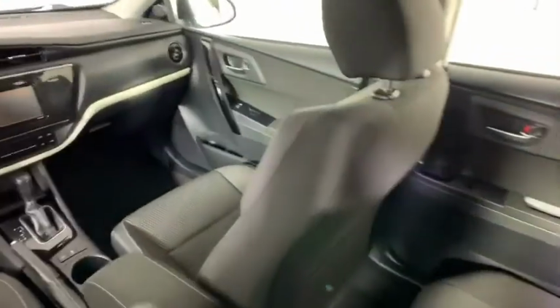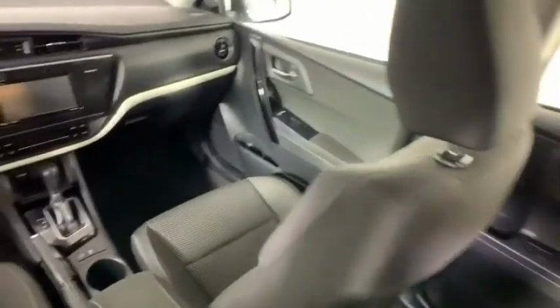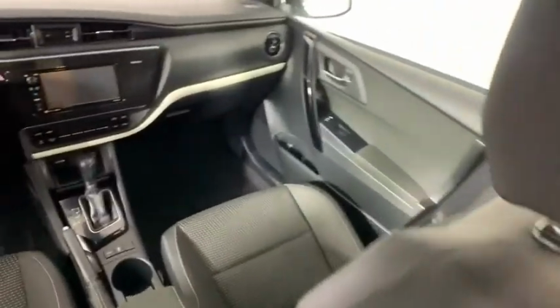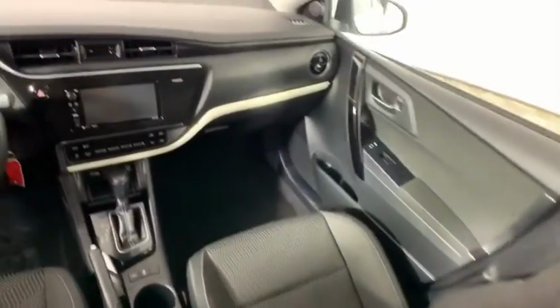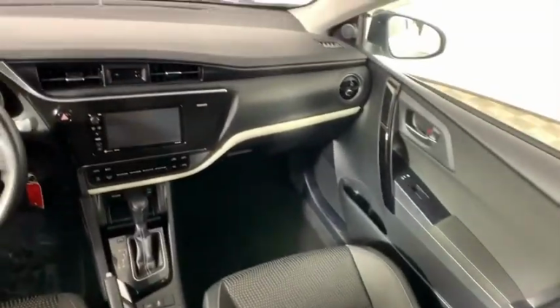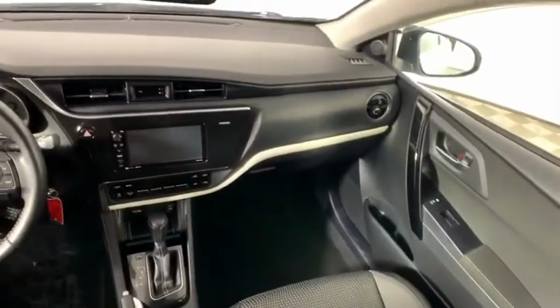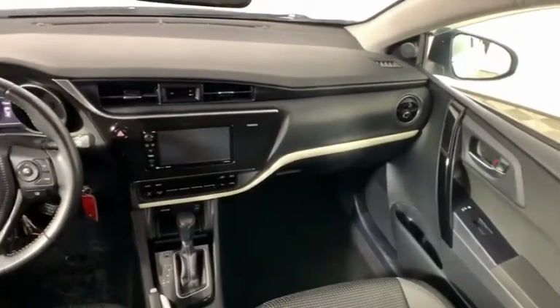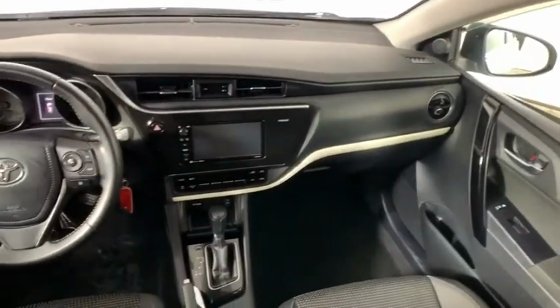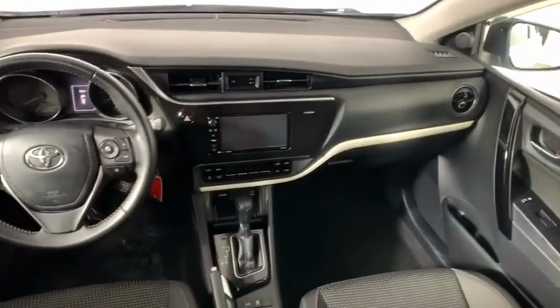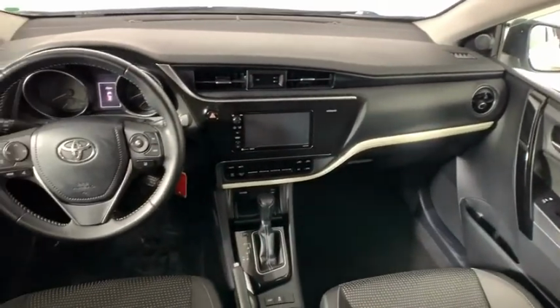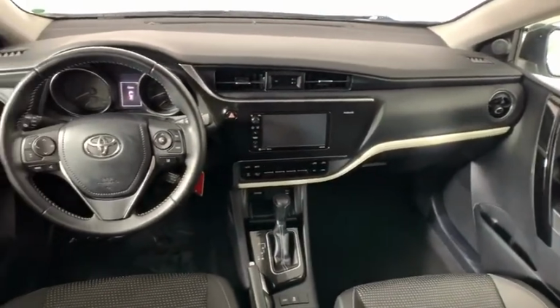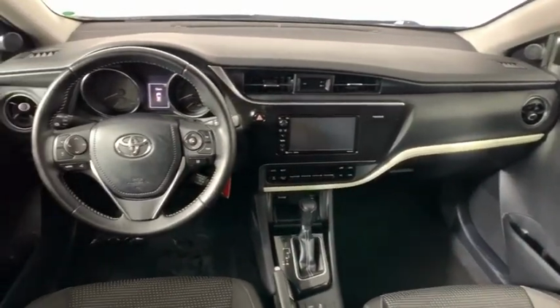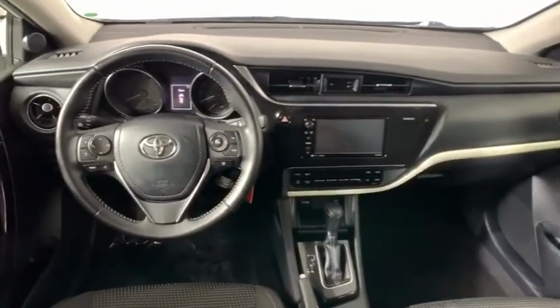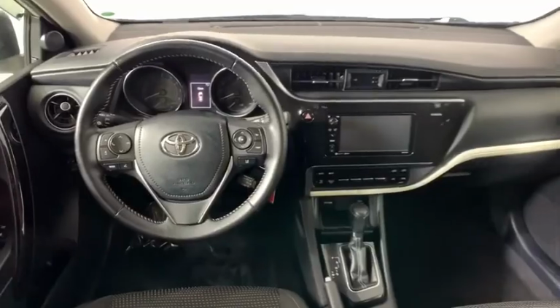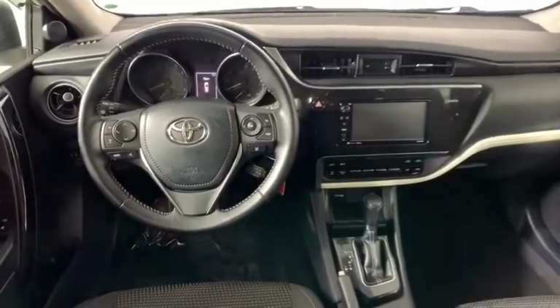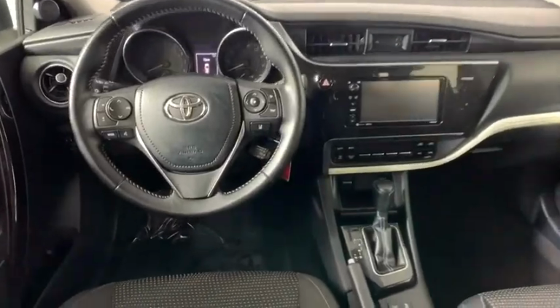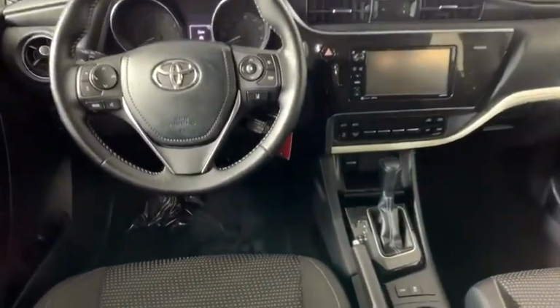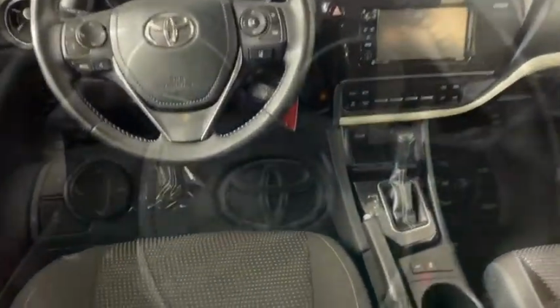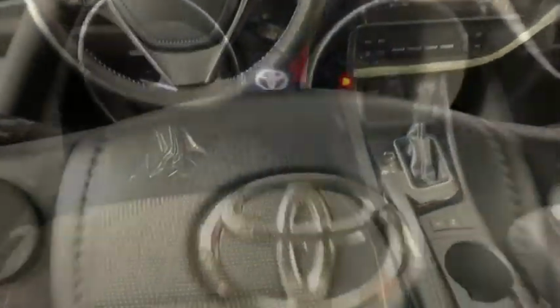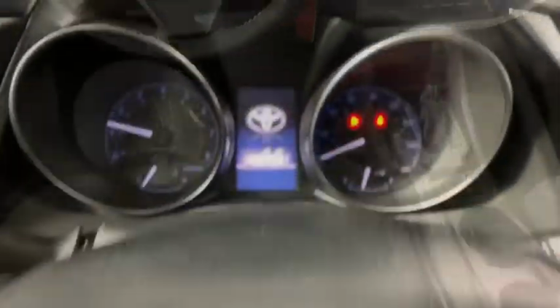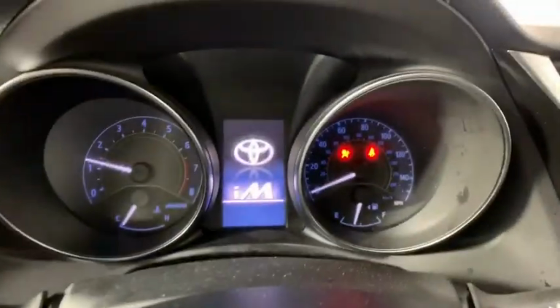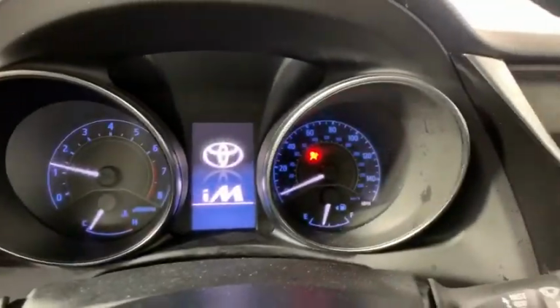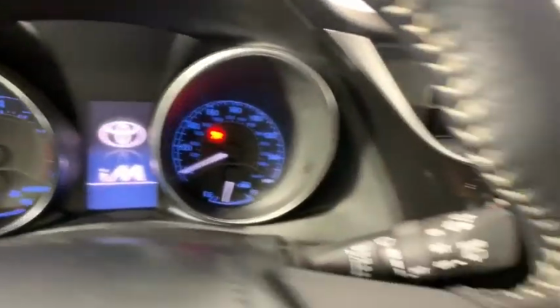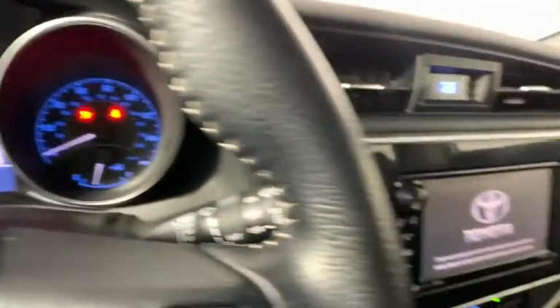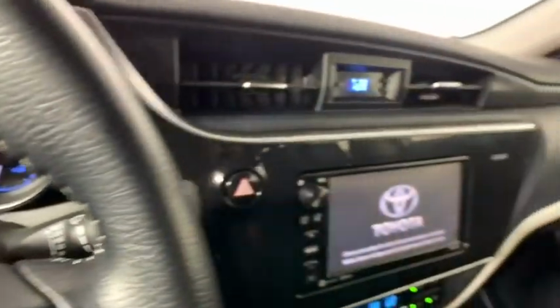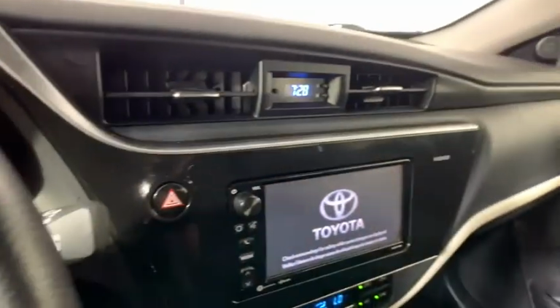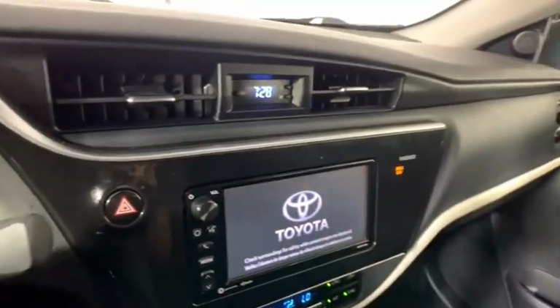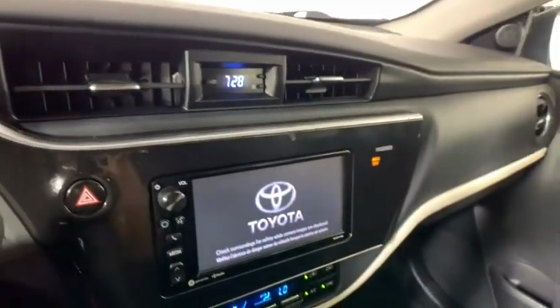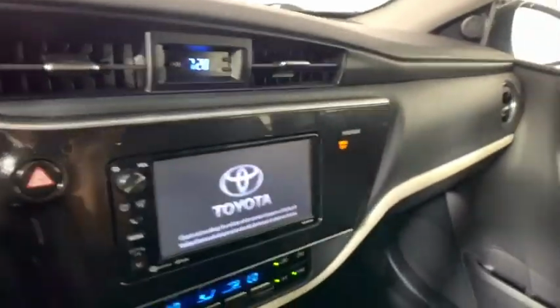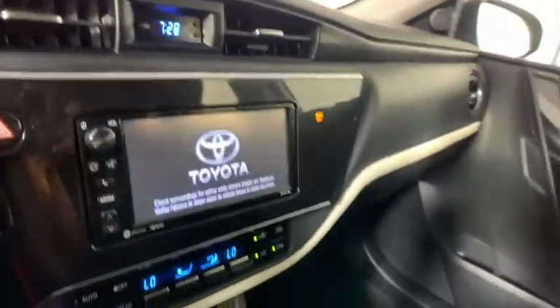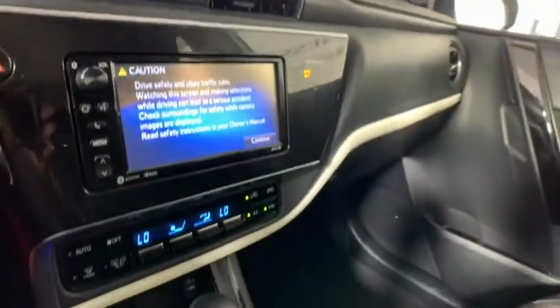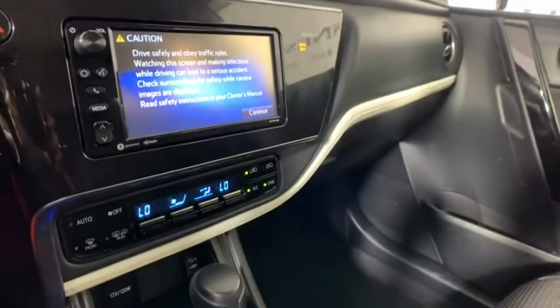Center armrest, trip computer, rear window defroster, power windows, electronic stability control, panic alarm, tachometer, and overhead console.